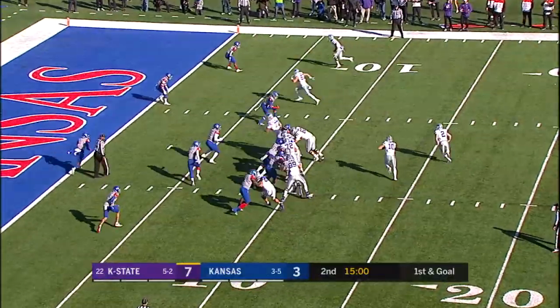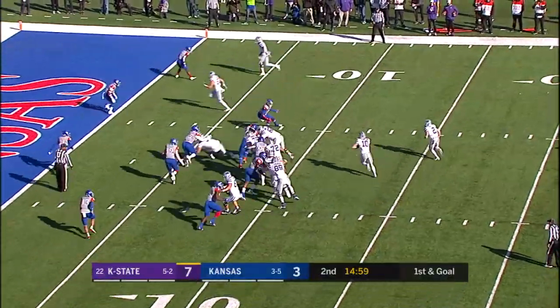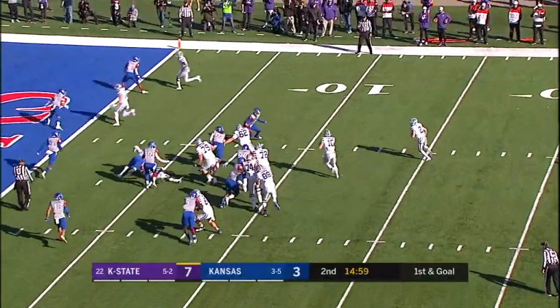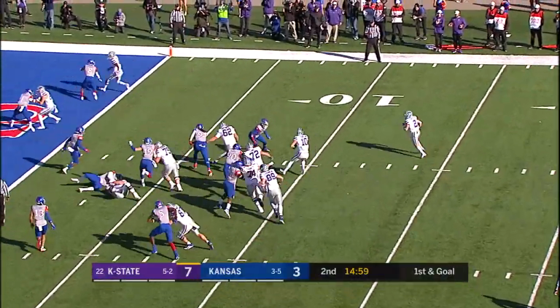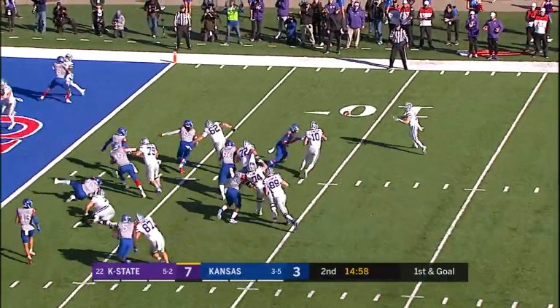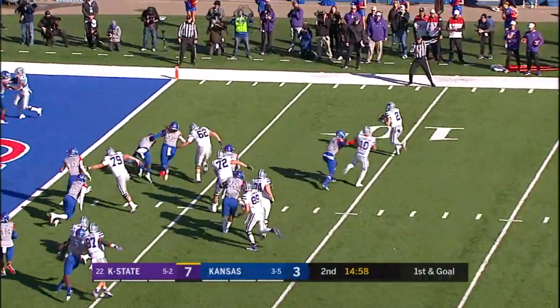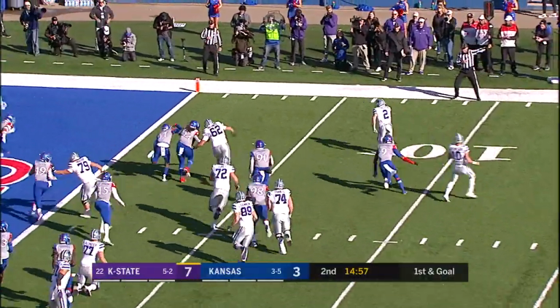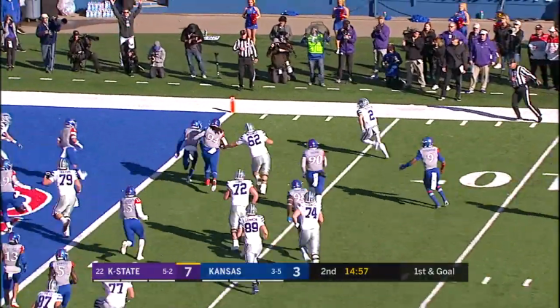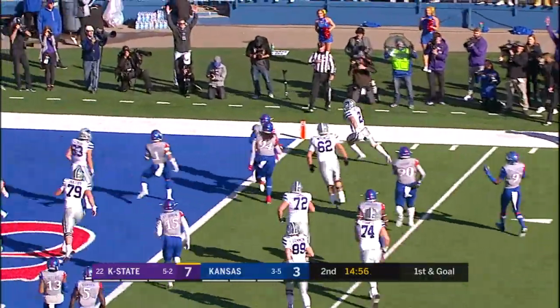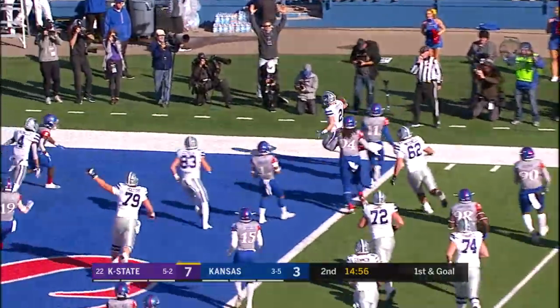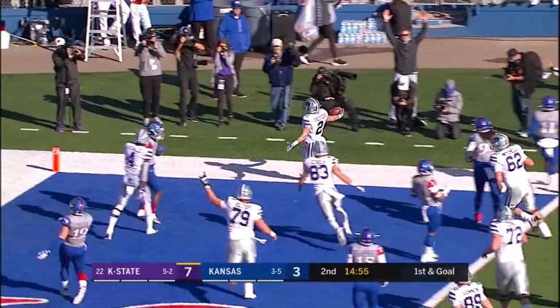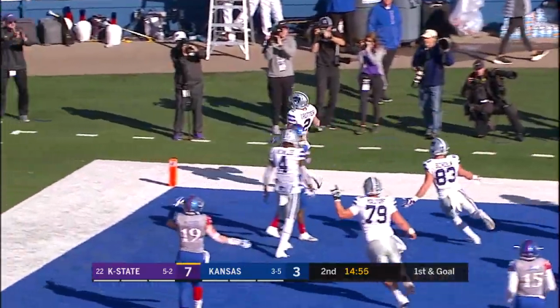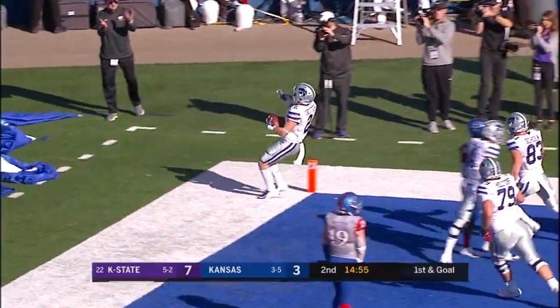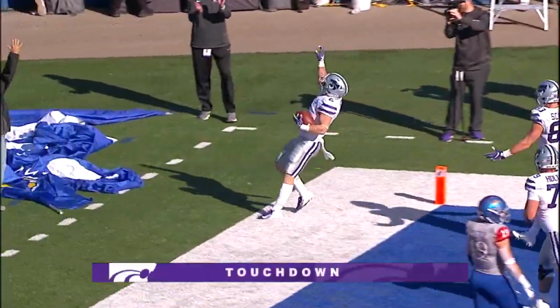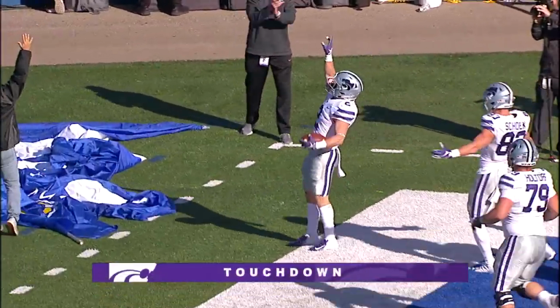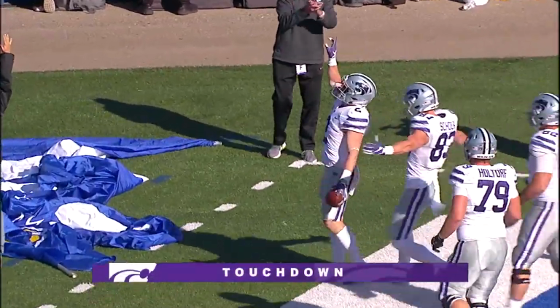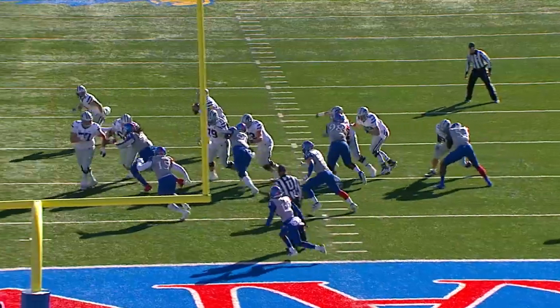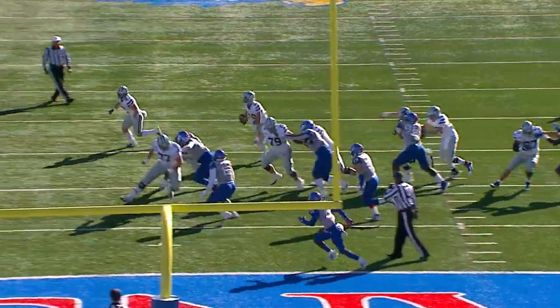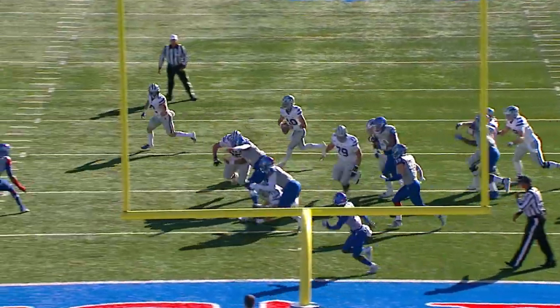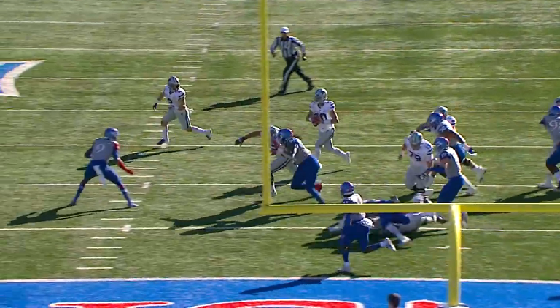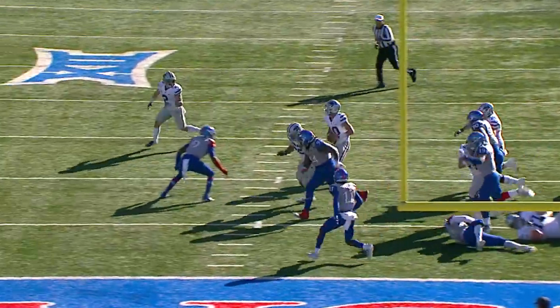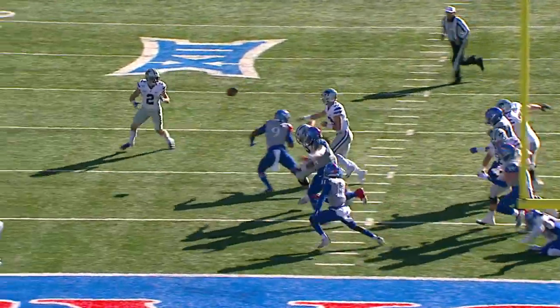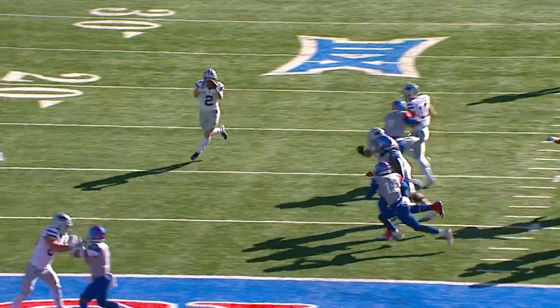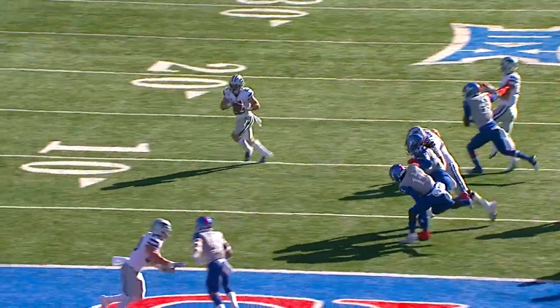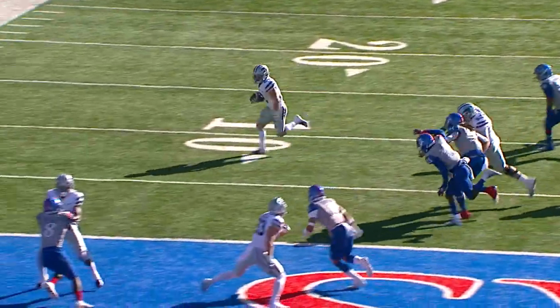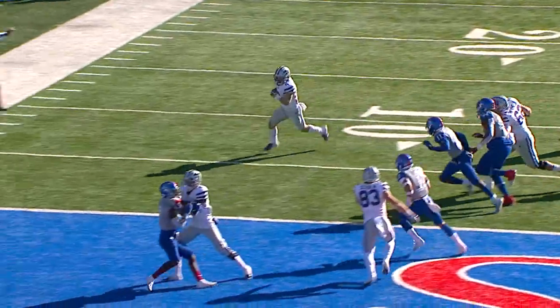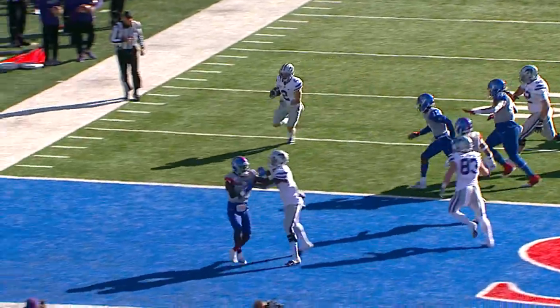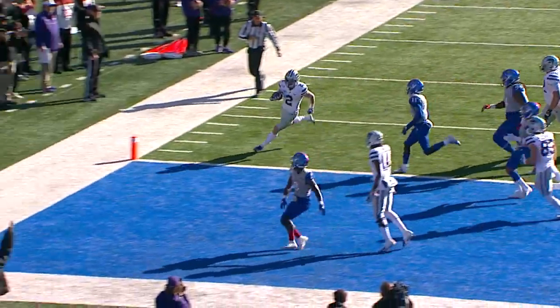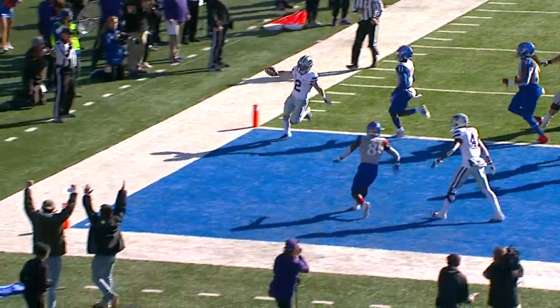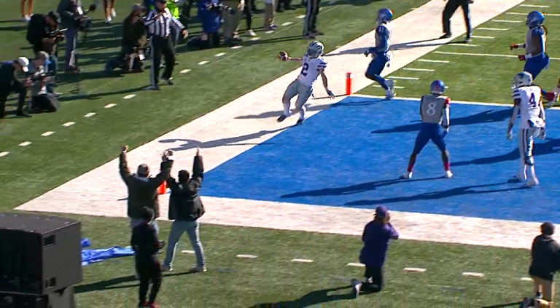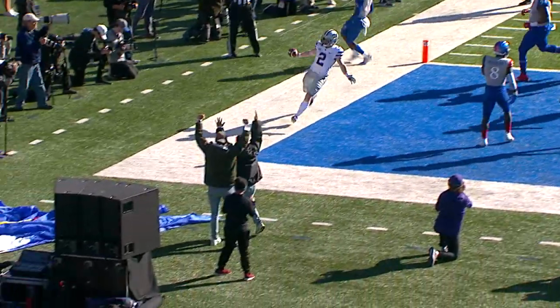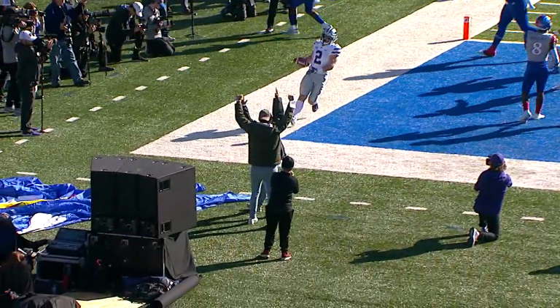Here's Thompson, he'll run the option pitch again, he'll pitch it to the far side — Trotter will walk in. Wildcat touchdown! That was beautifully done by Skyler, the offensive line, and Harry Trotter. K-State's lead is 13-3.